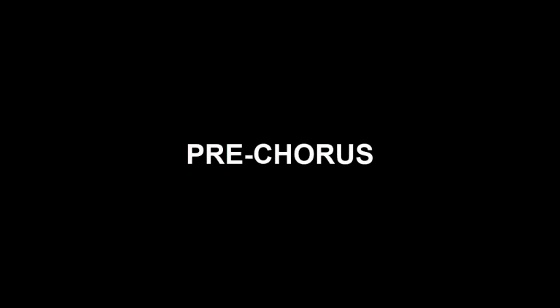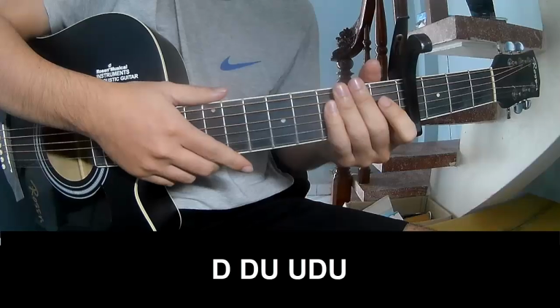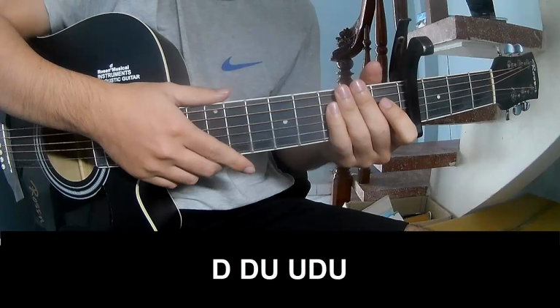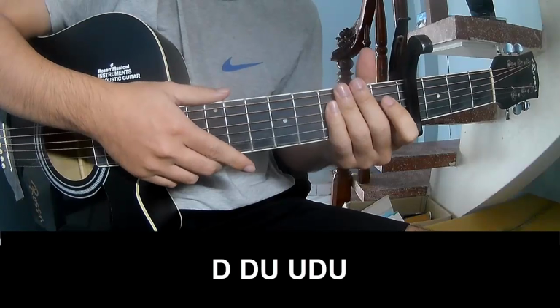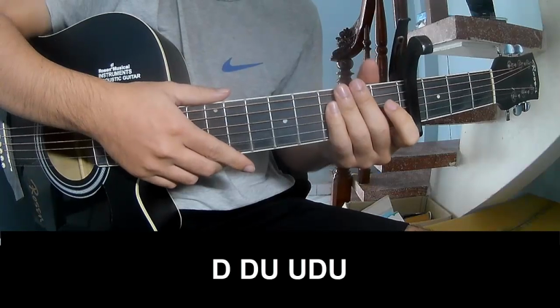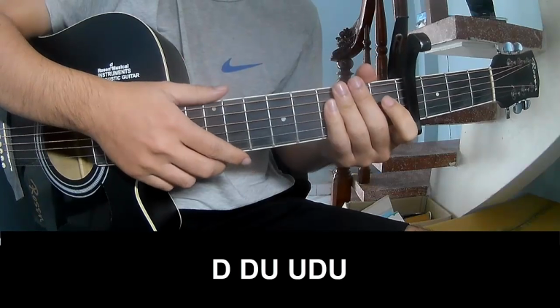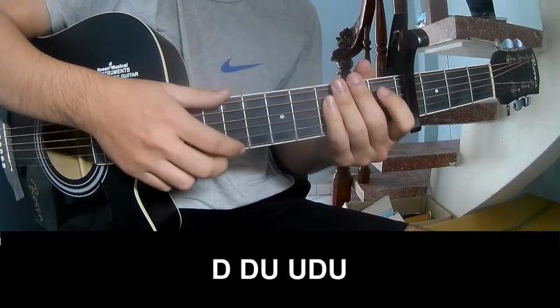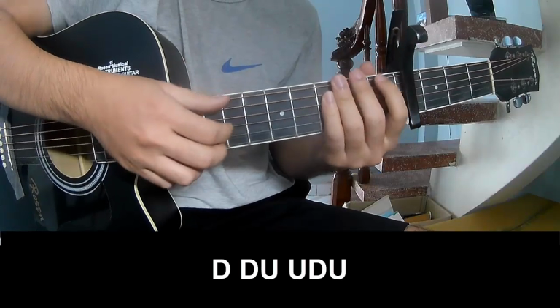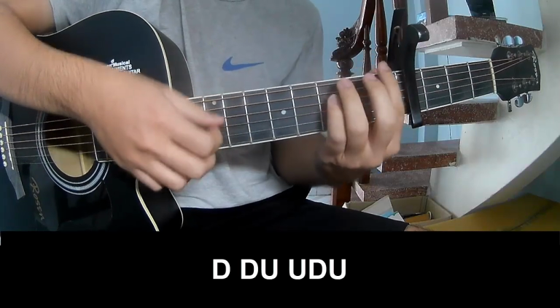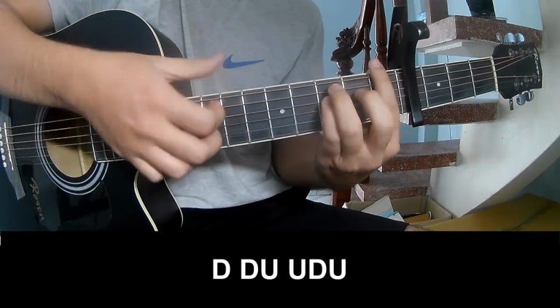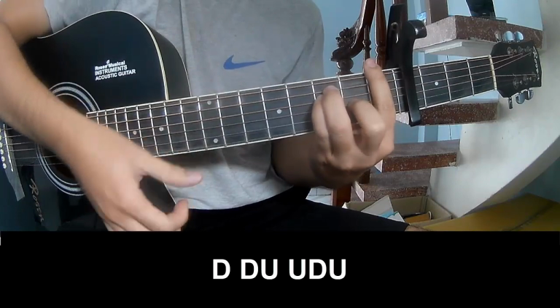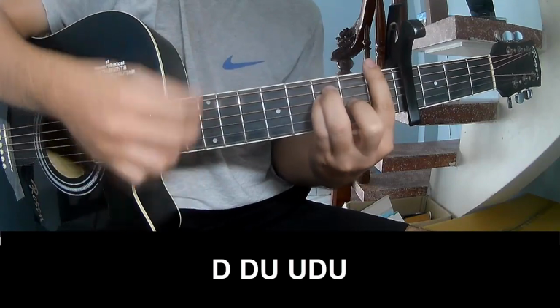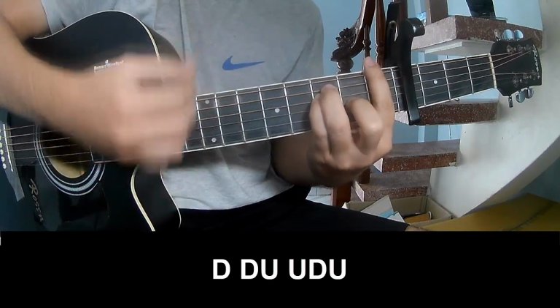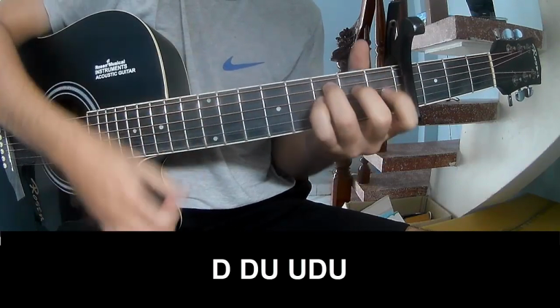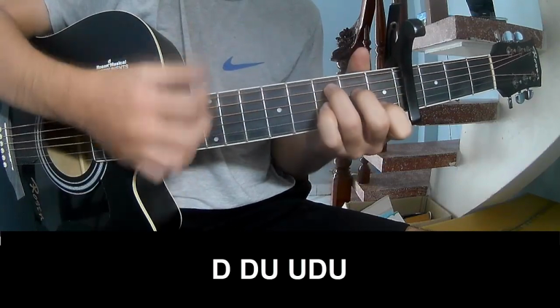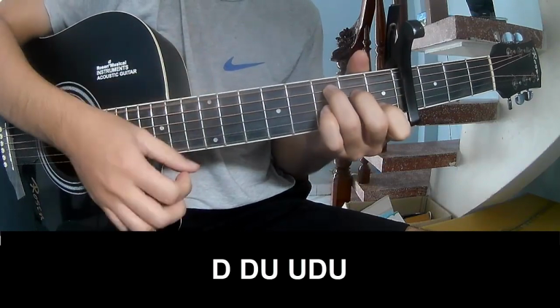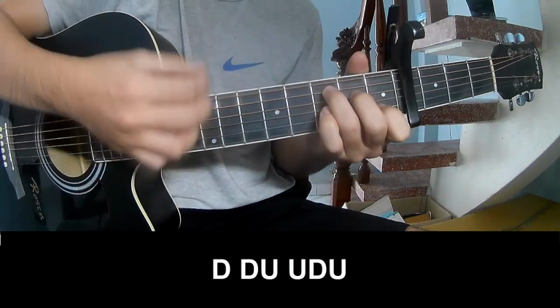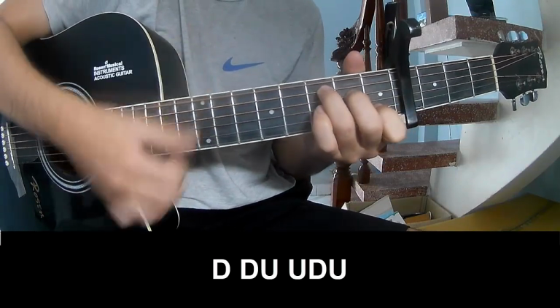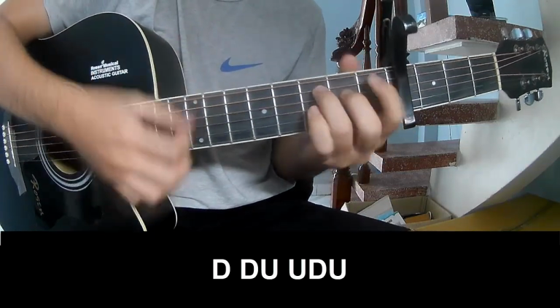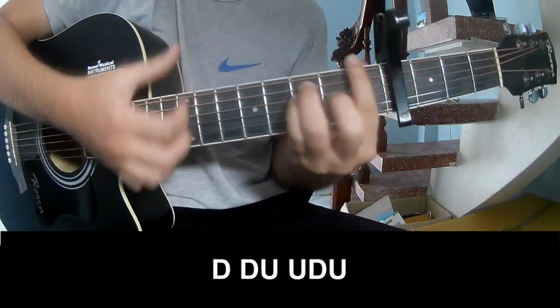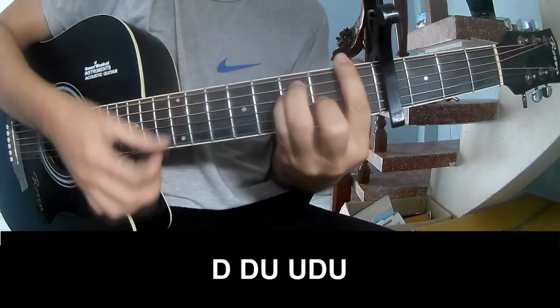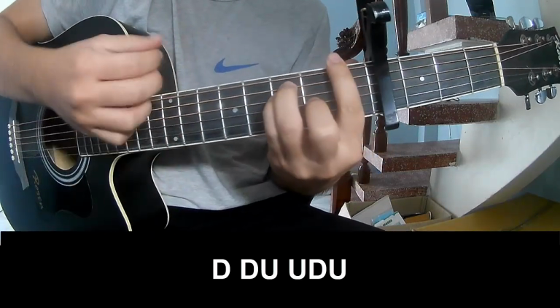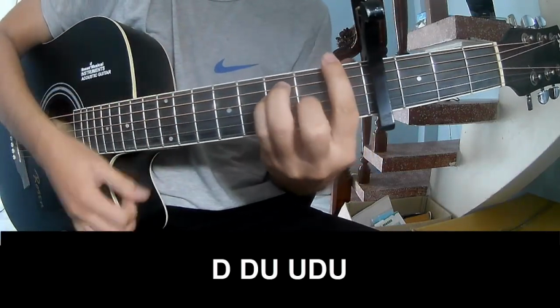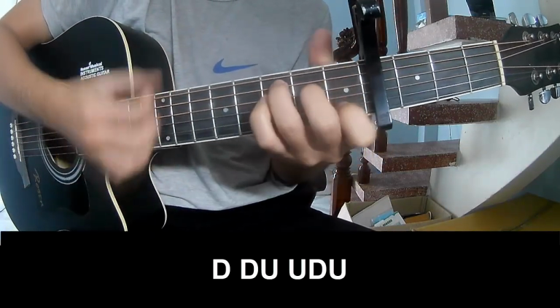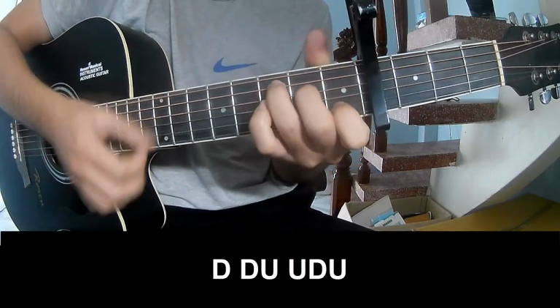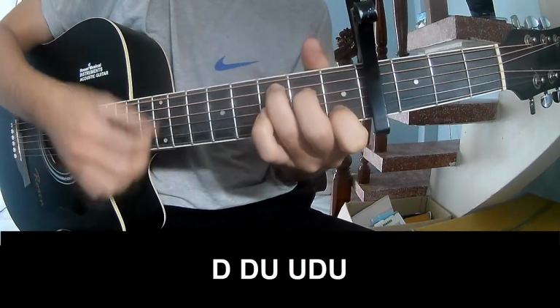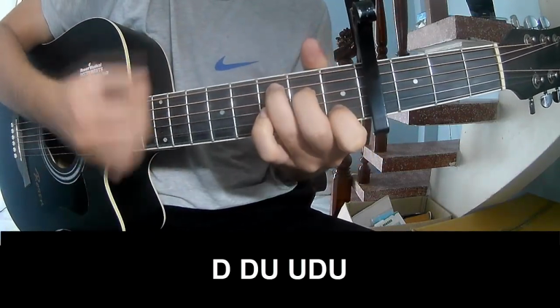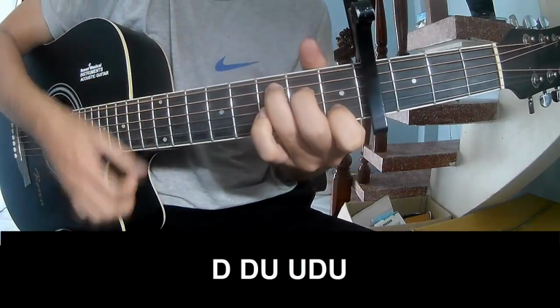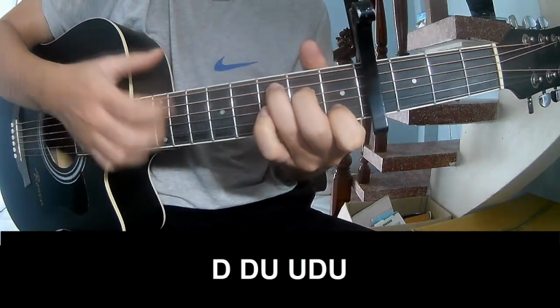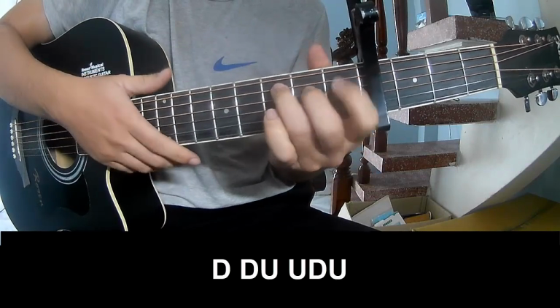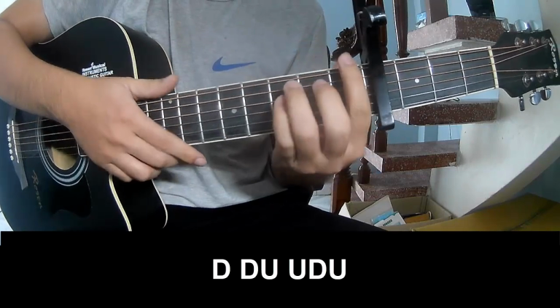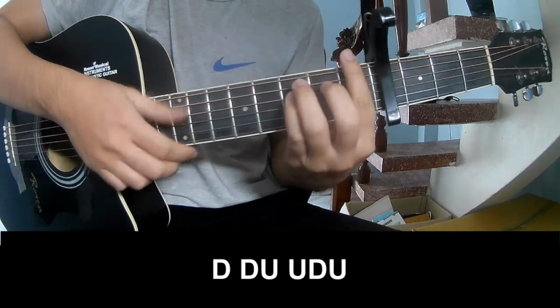For the pre-chord section, we'll play: down down up up down. And we'll play long notes.